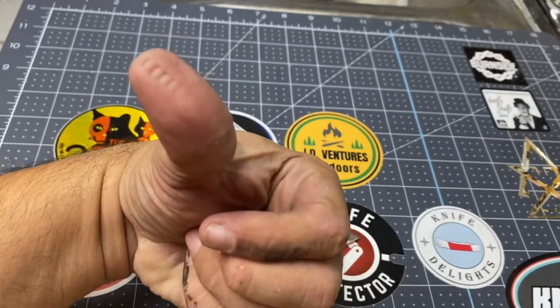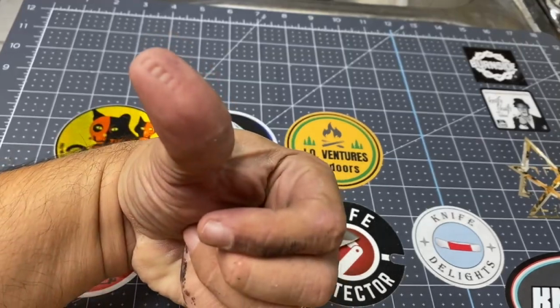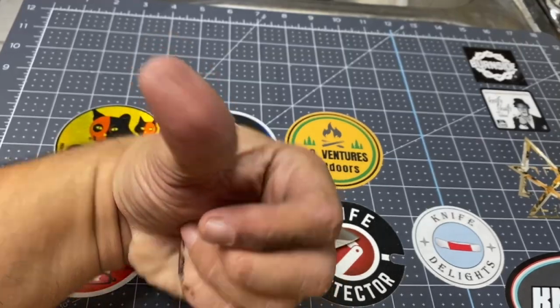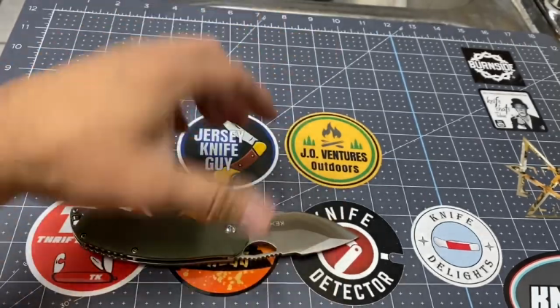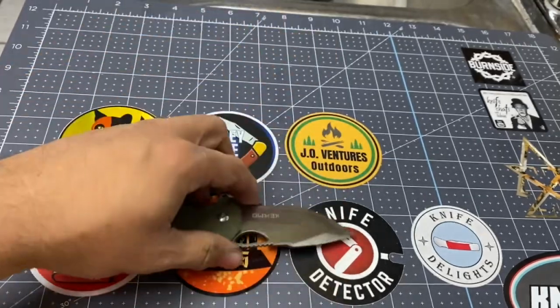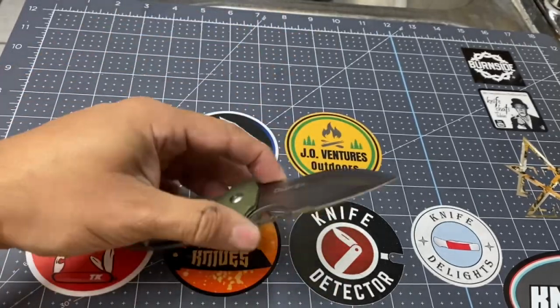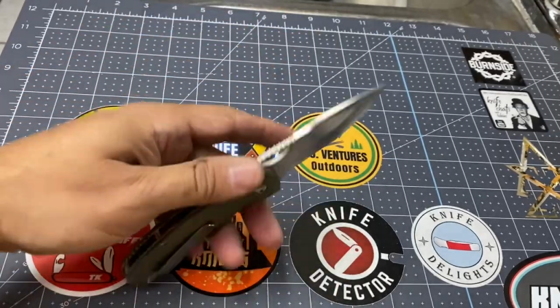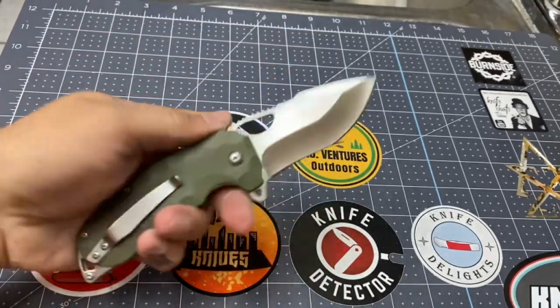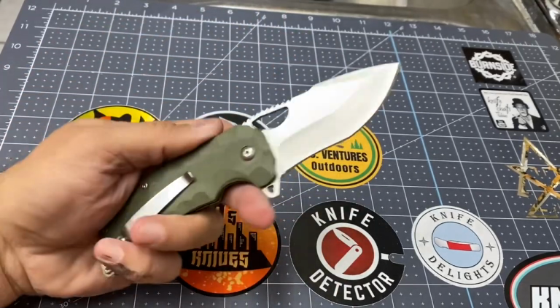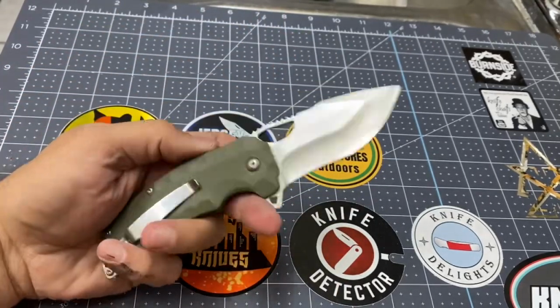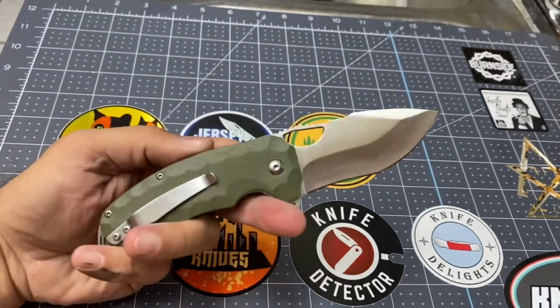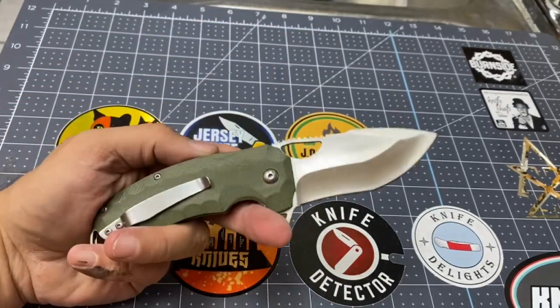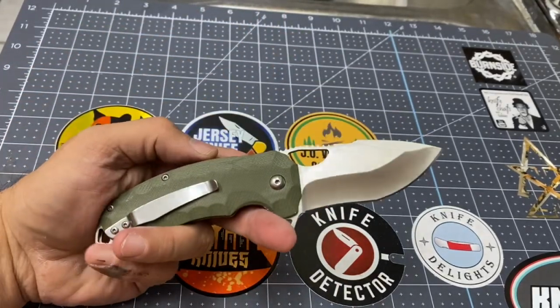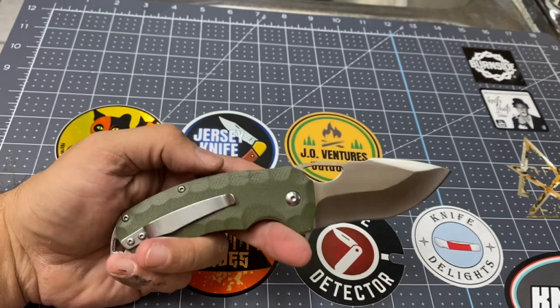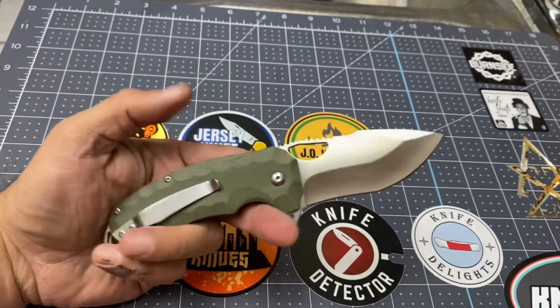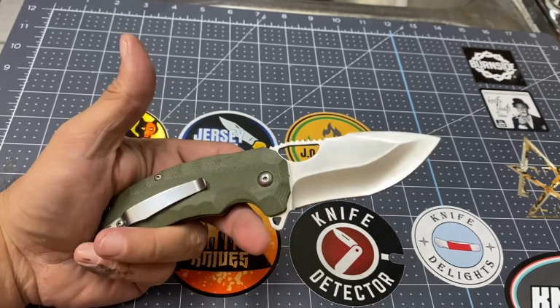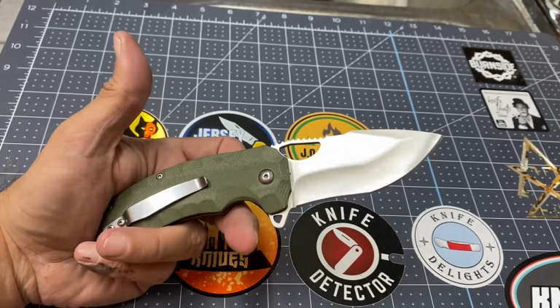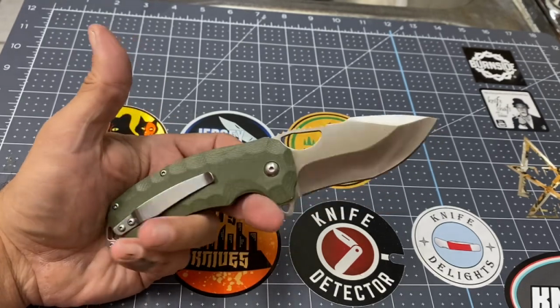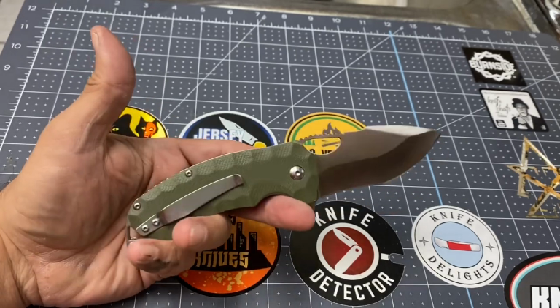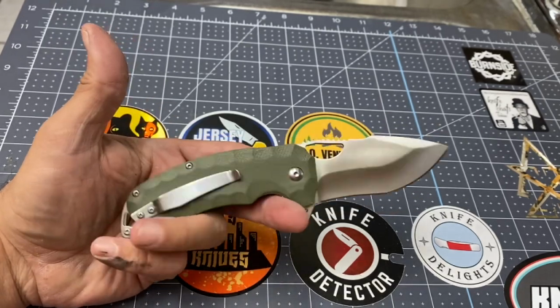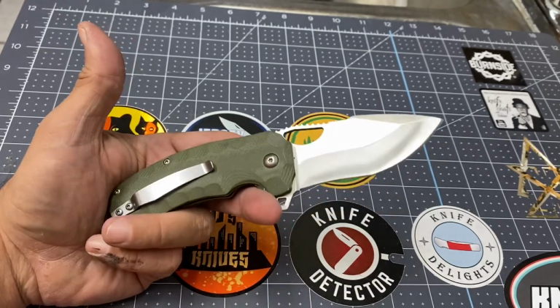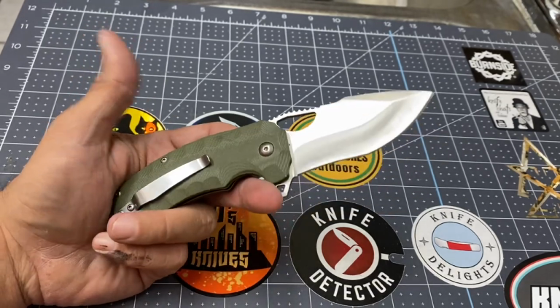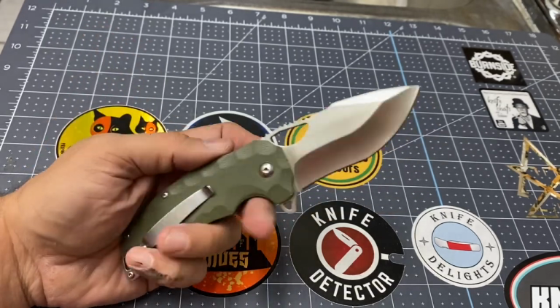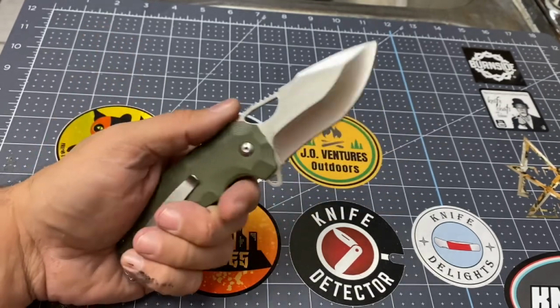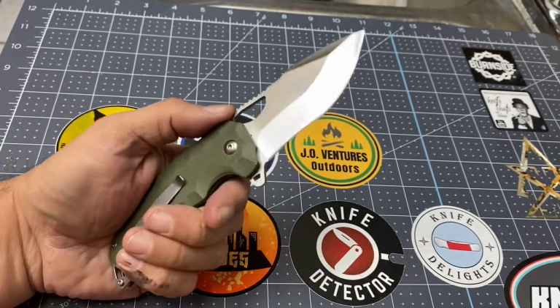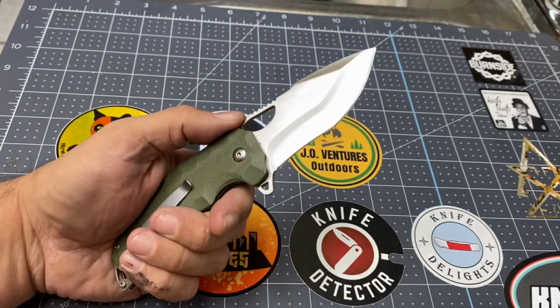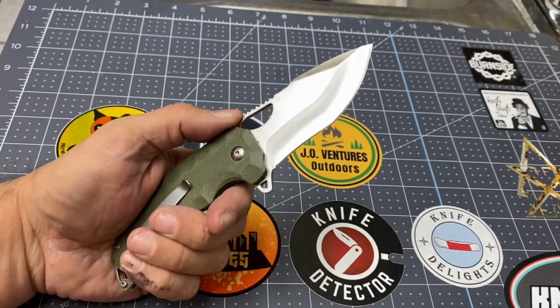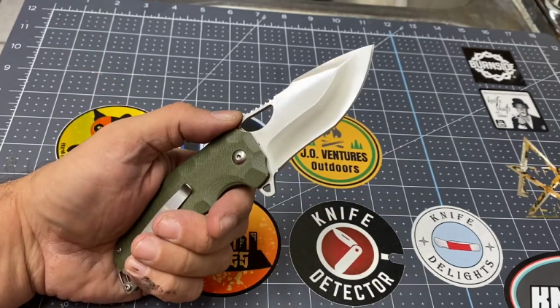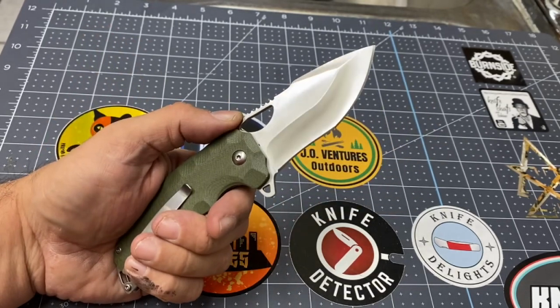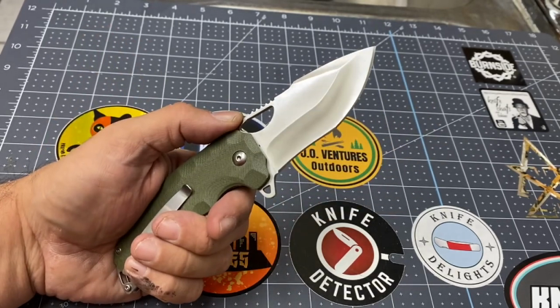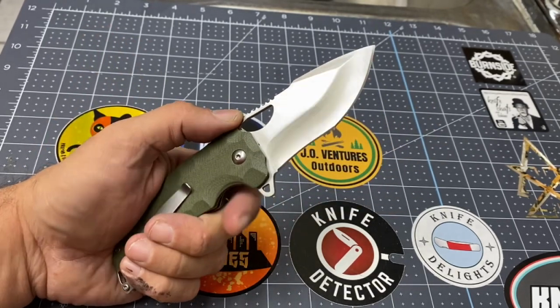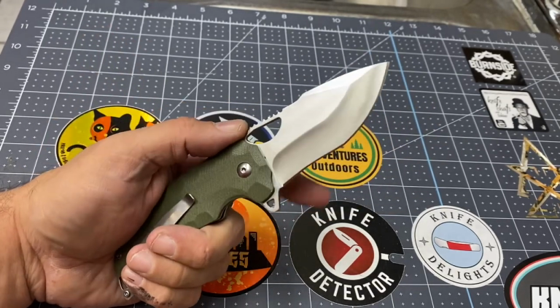Just to let you know that when your hands are dirty and you're cleaning a fish or you're field dressing a deer, this knife will get the job done.